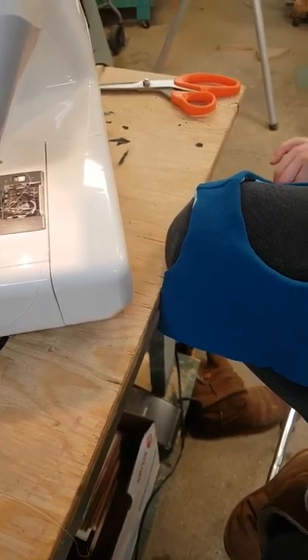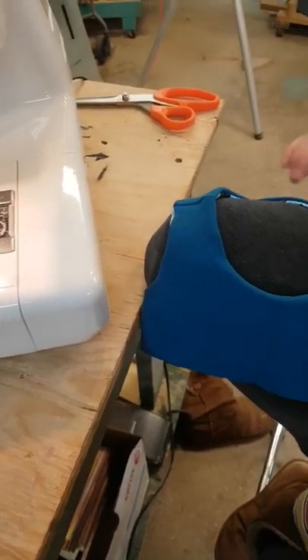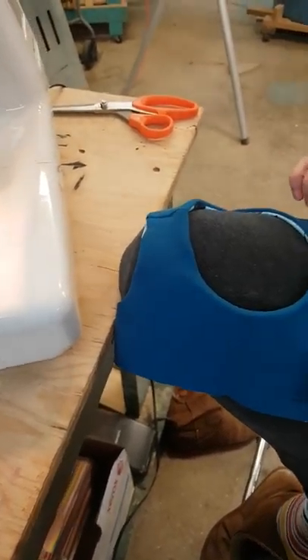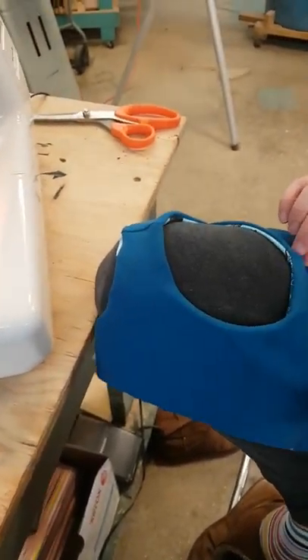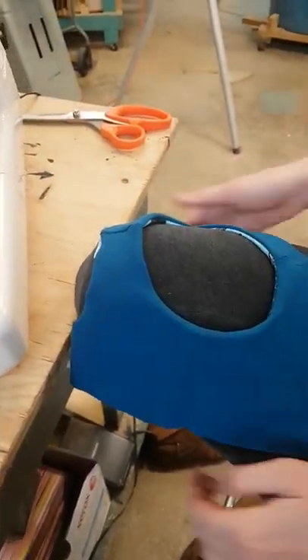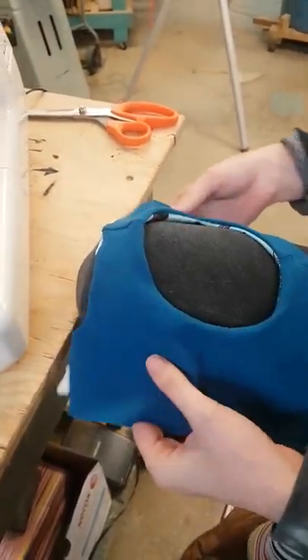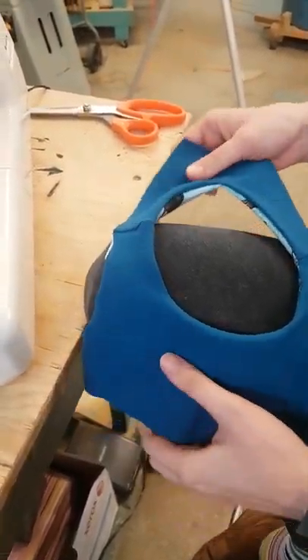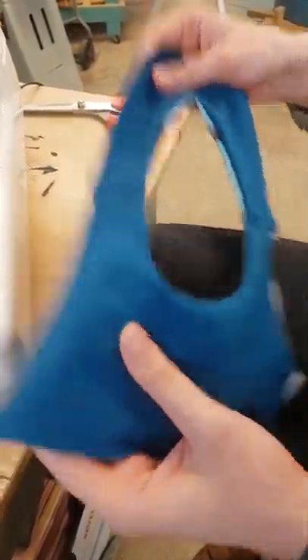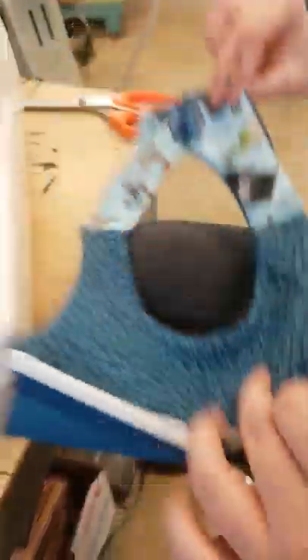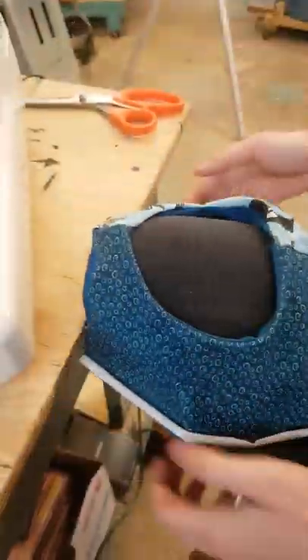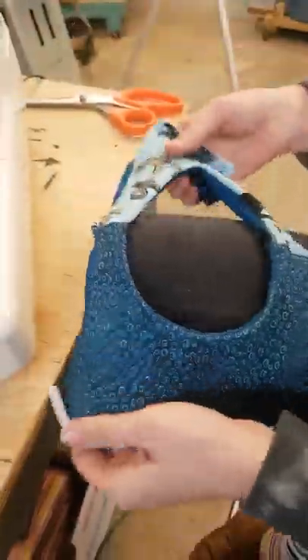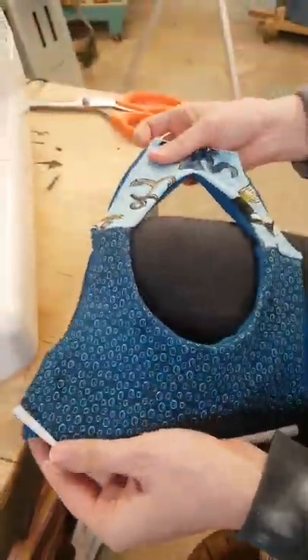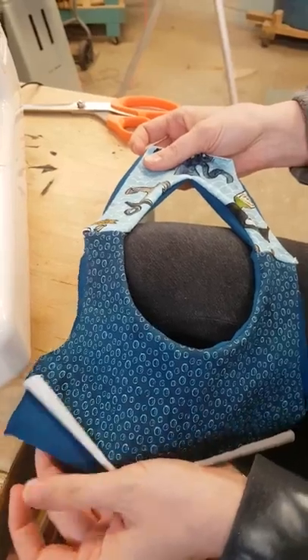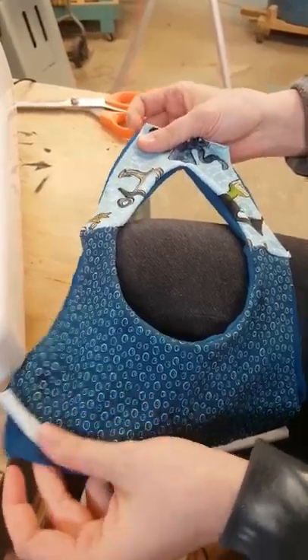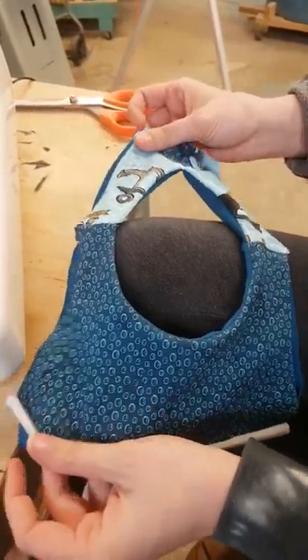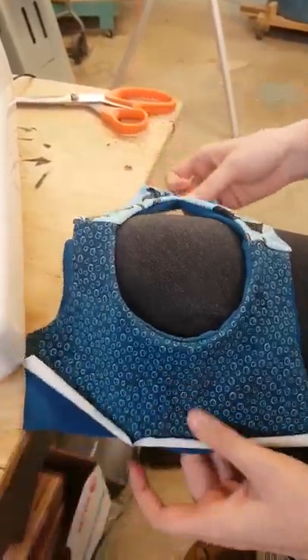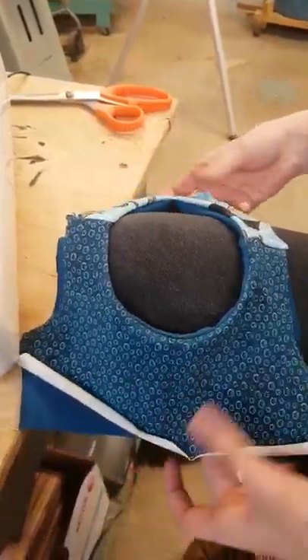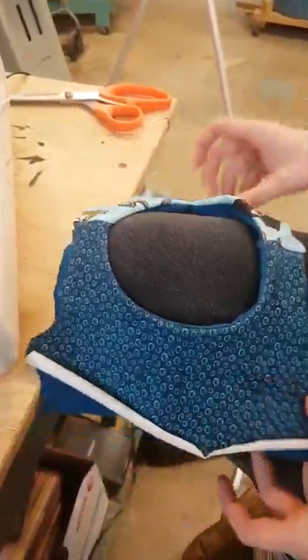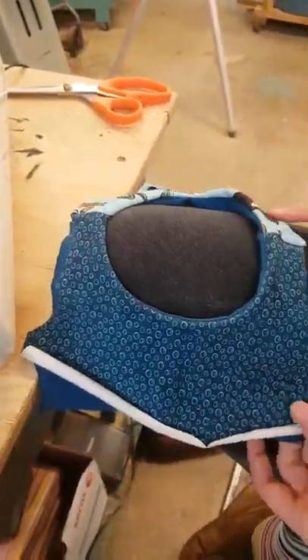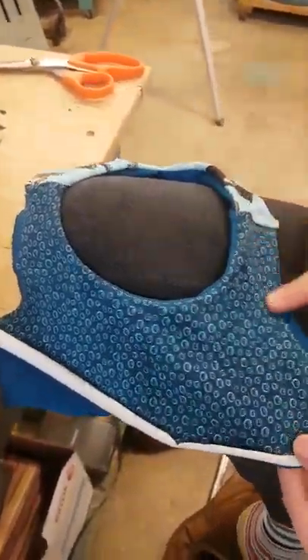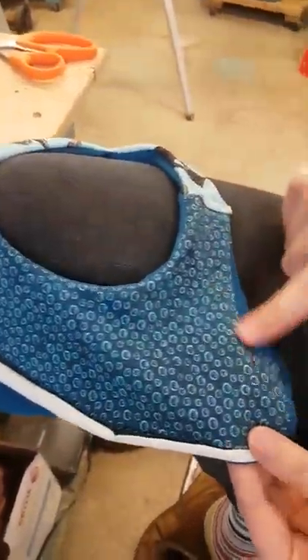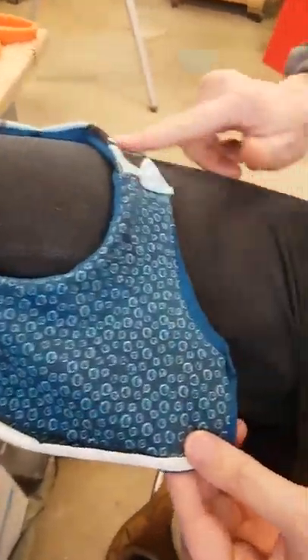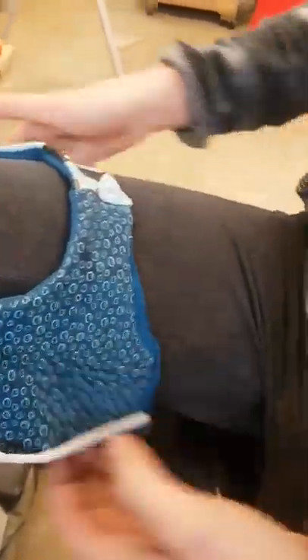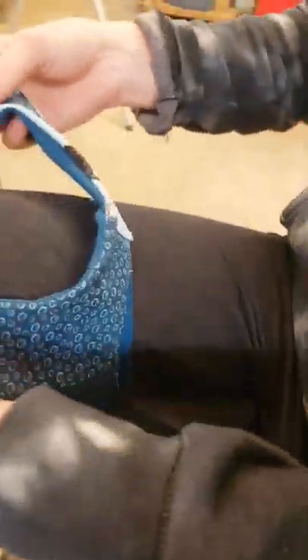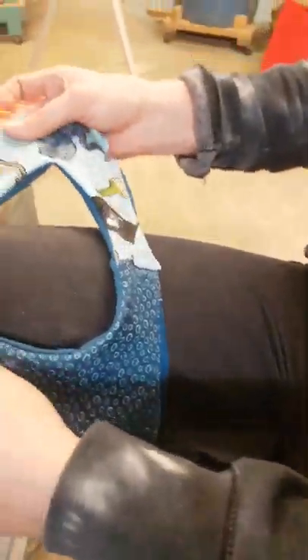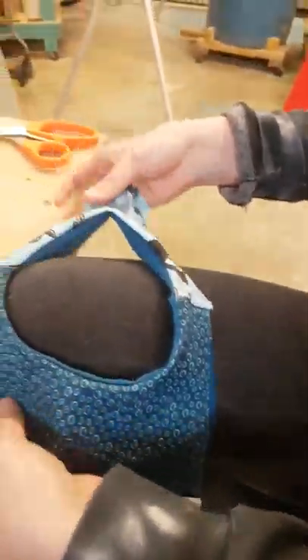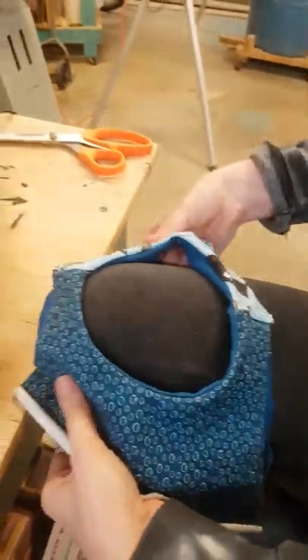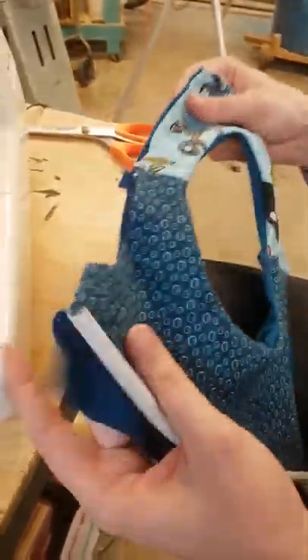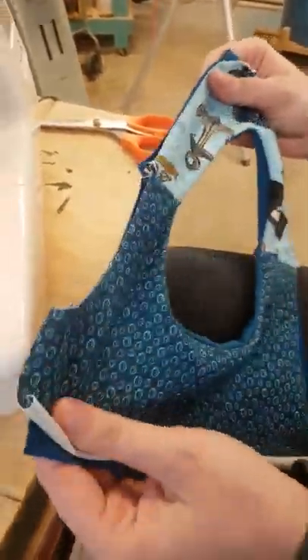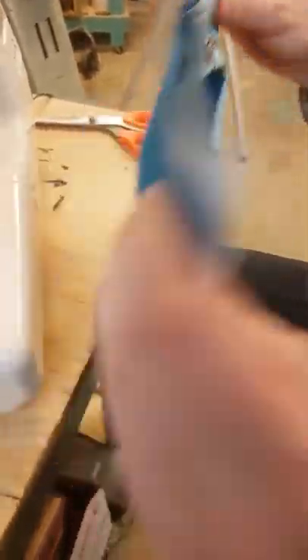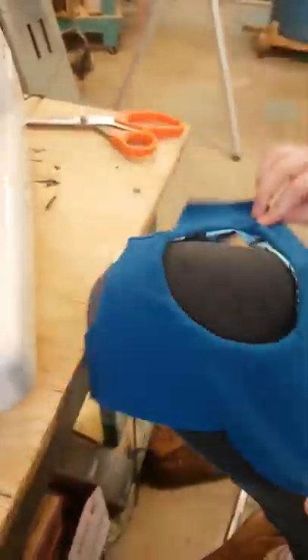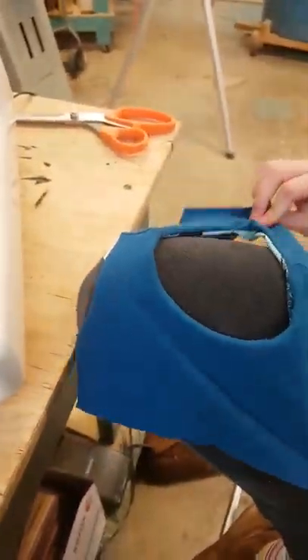I'm going to teach you guys how to burrito roll. This is my bodice. You can see I've already got it lined, but I need to close up the seams on the sides. The way to do that is called a burrito roll.